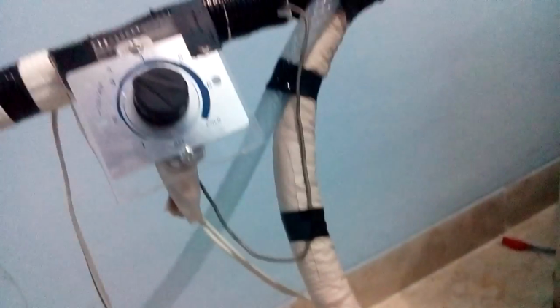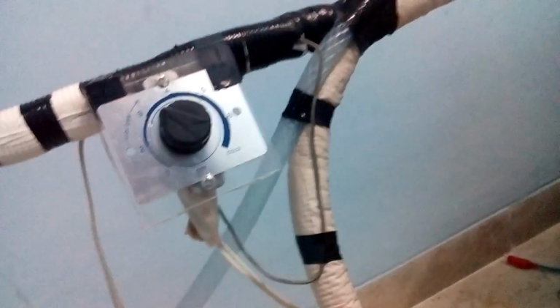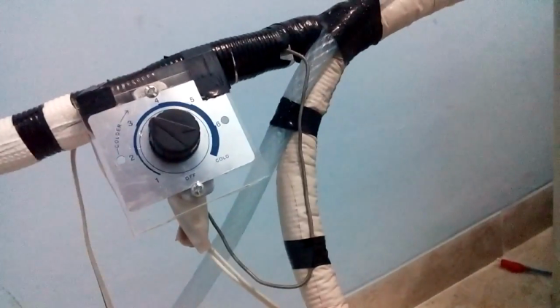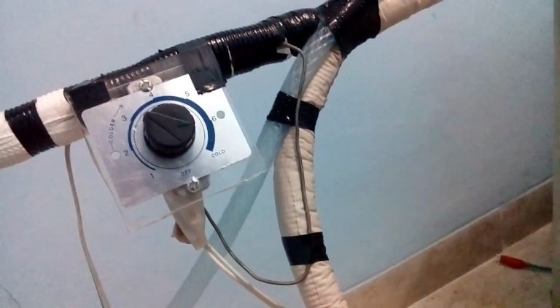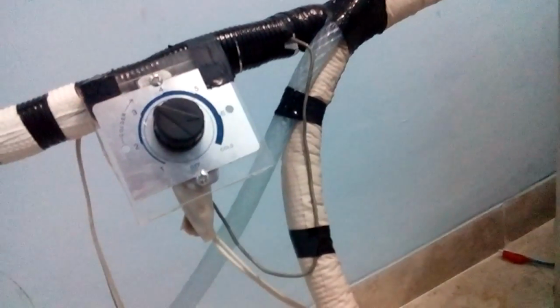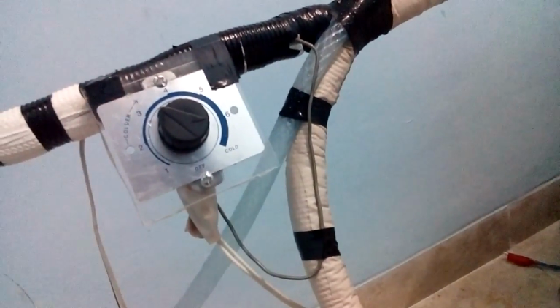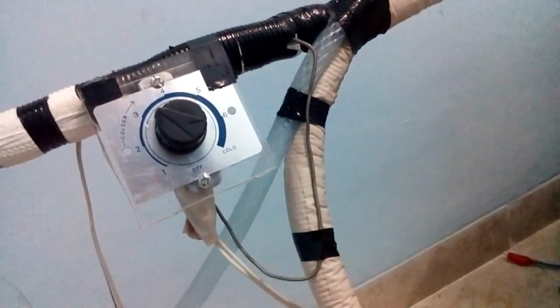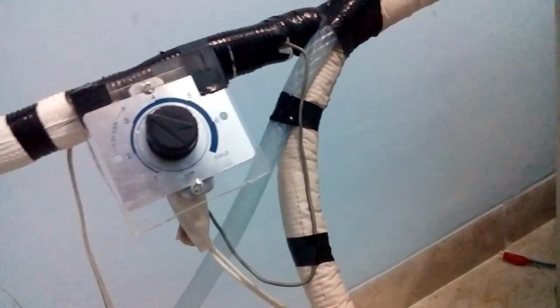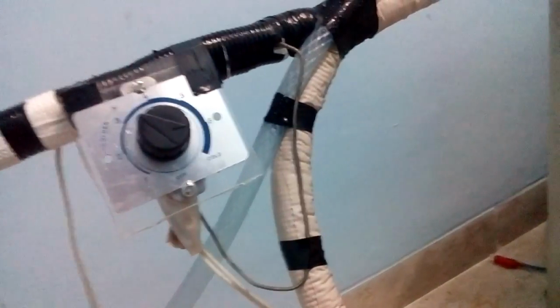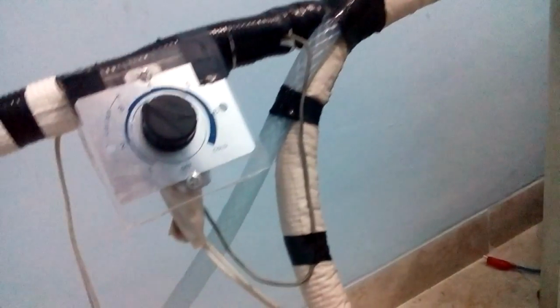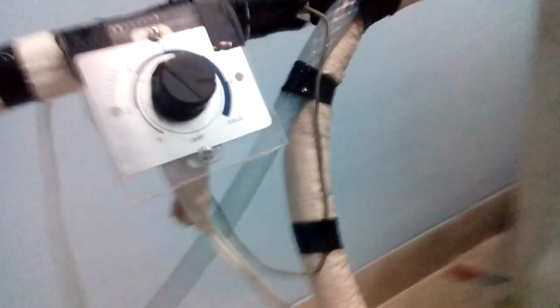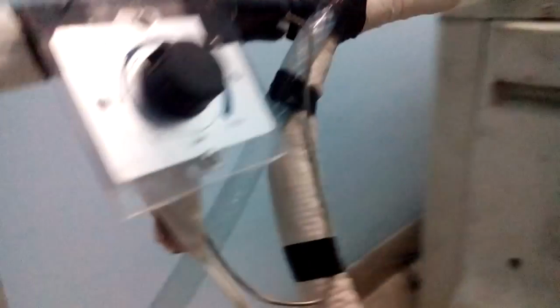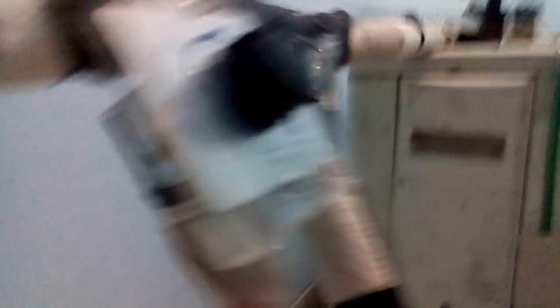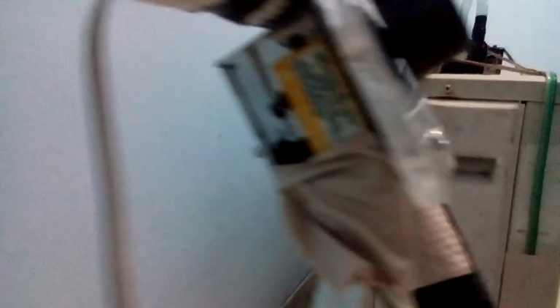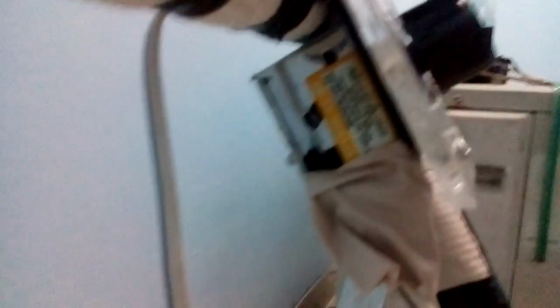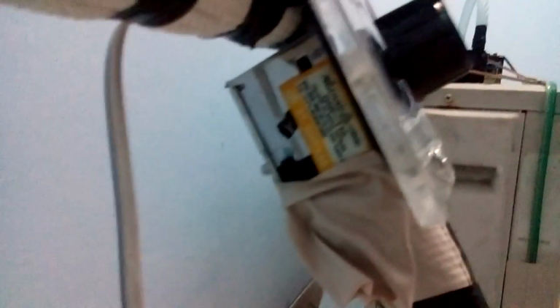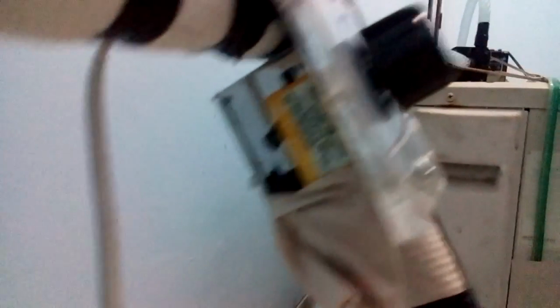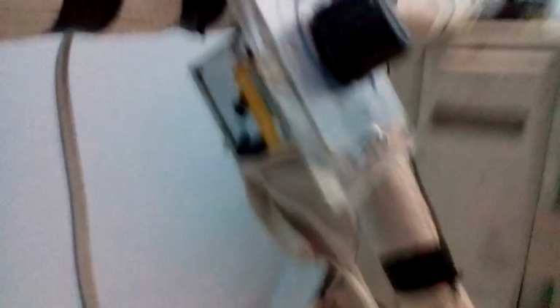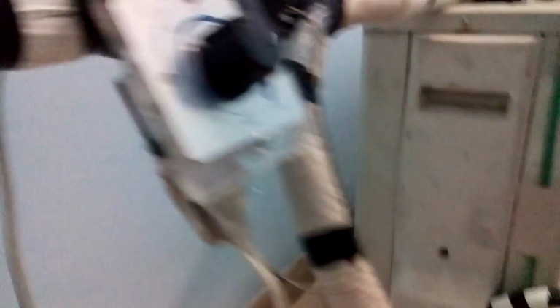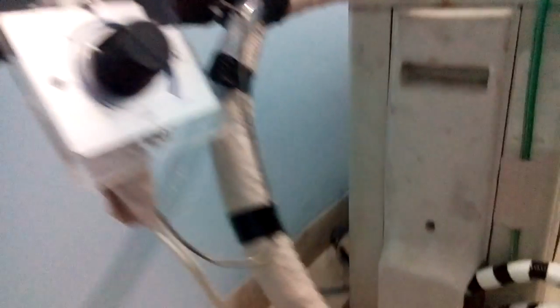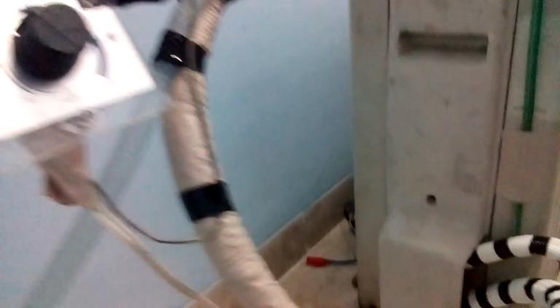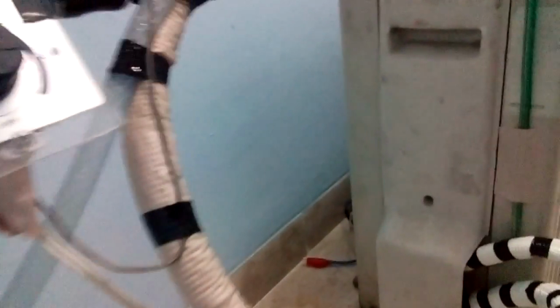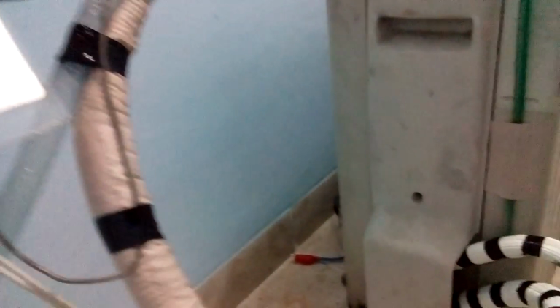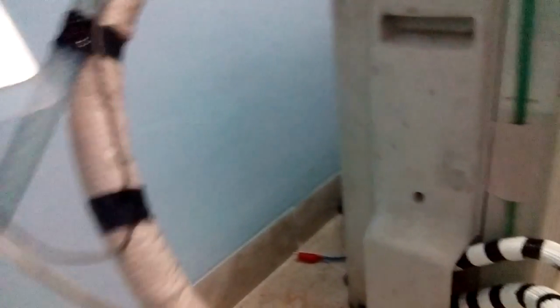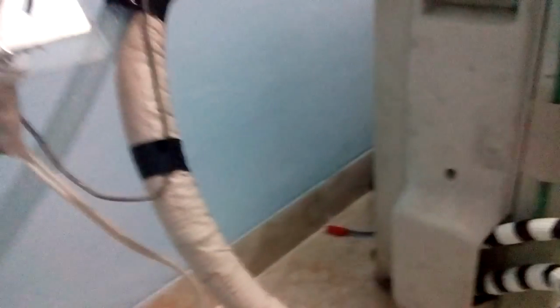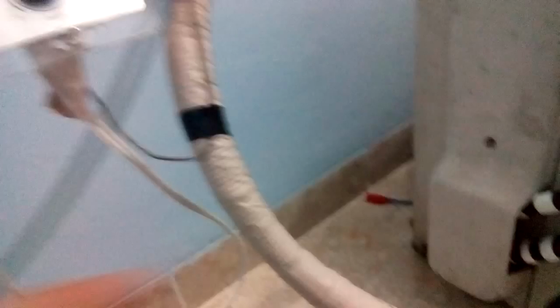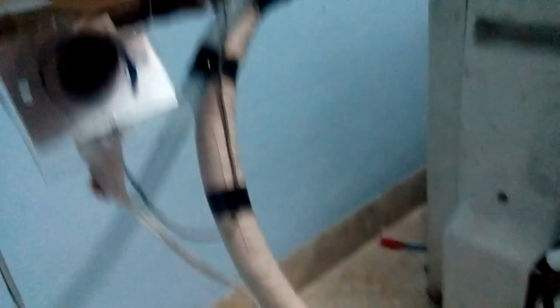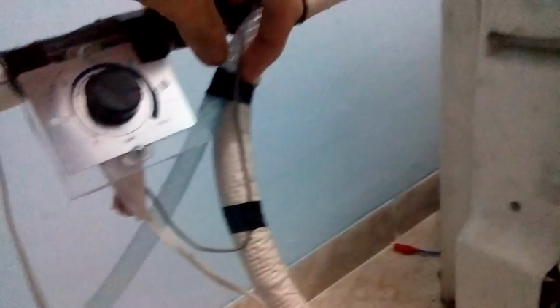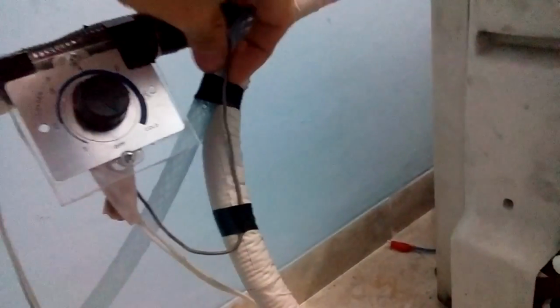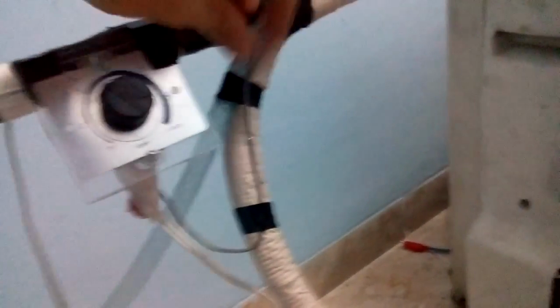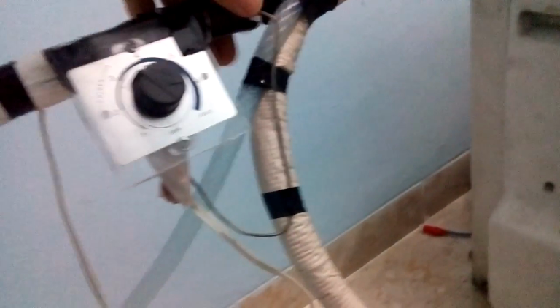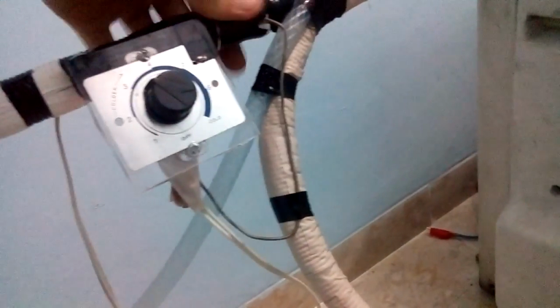And this is a refrigerator thermostat, and the sensing bulb is inside here.